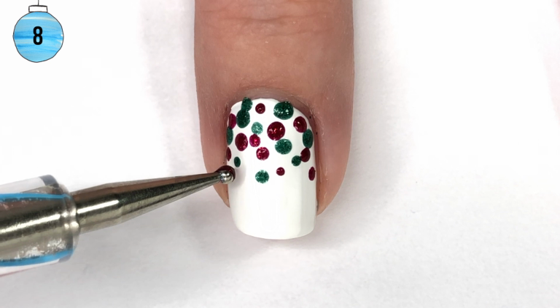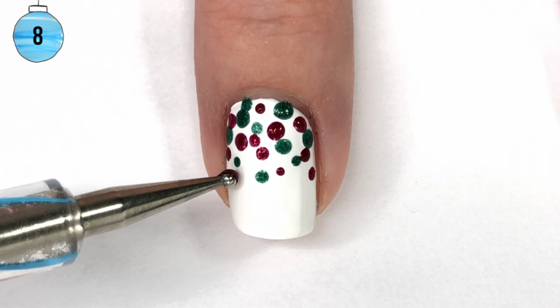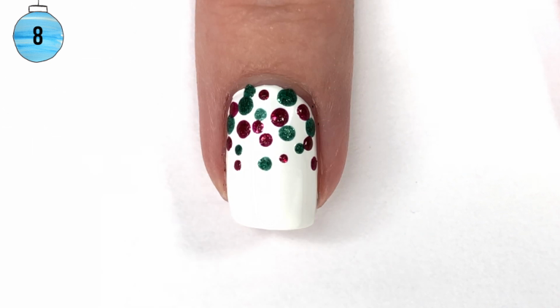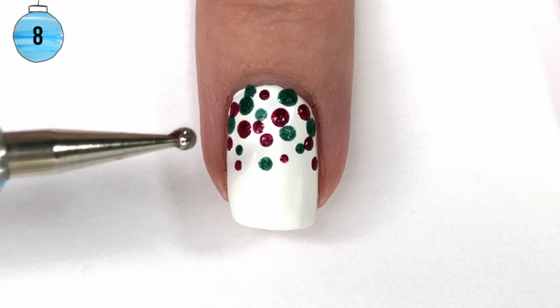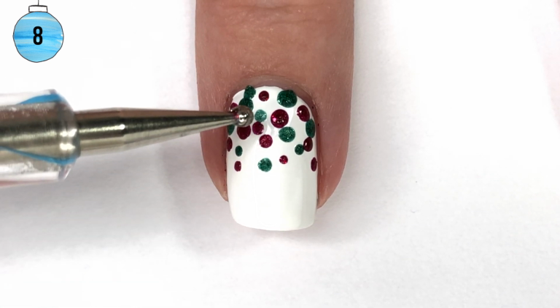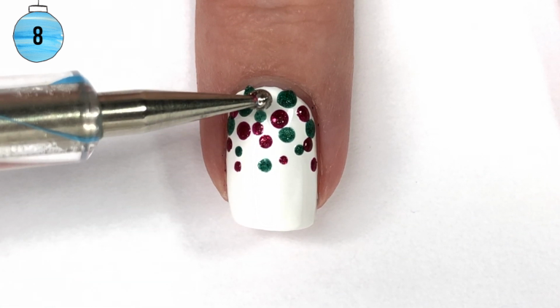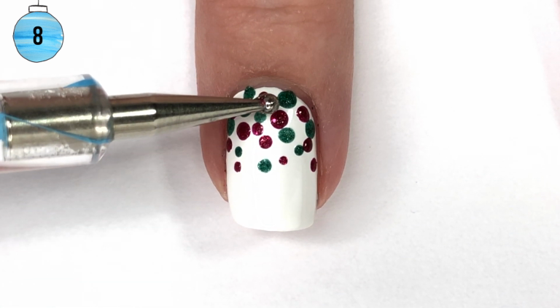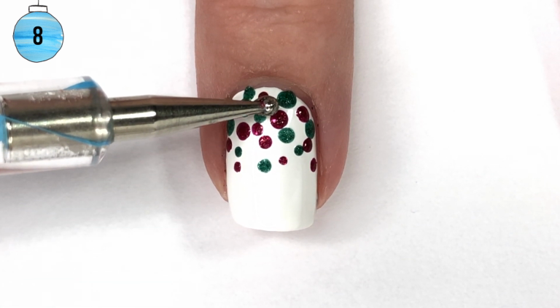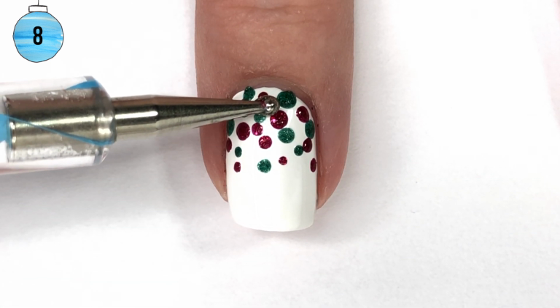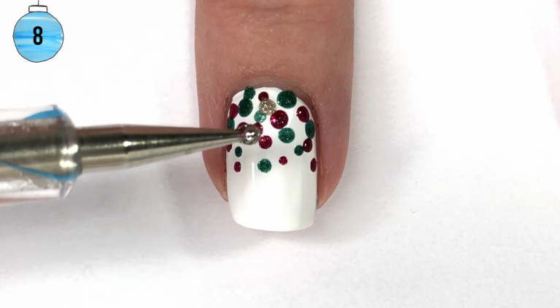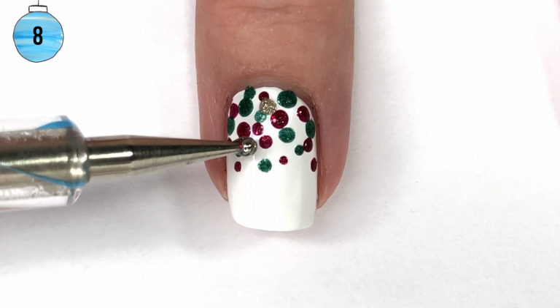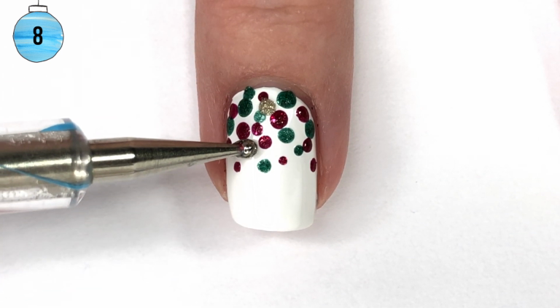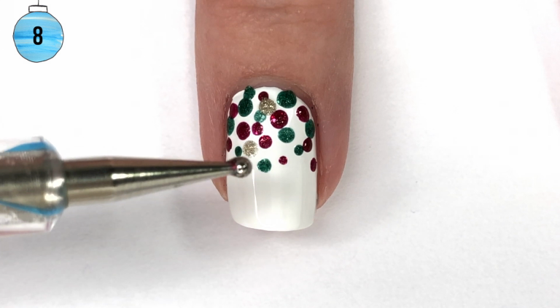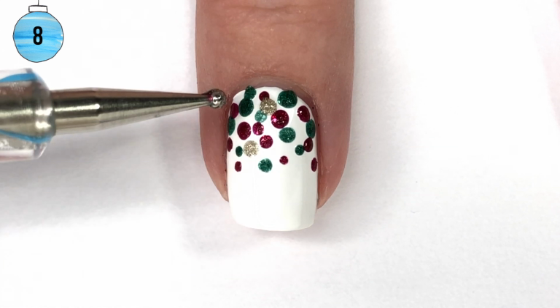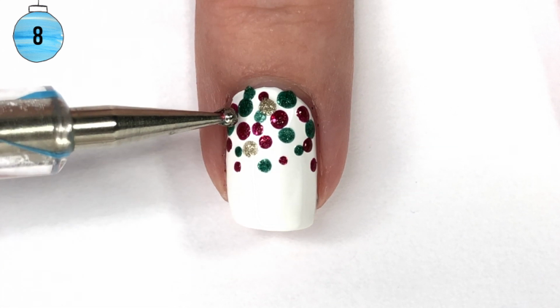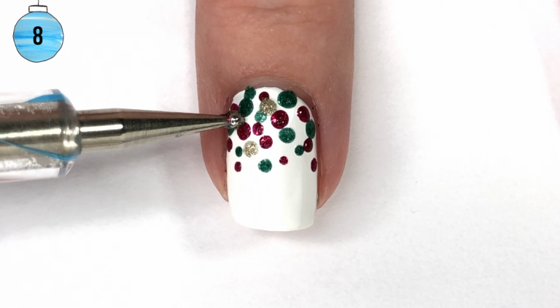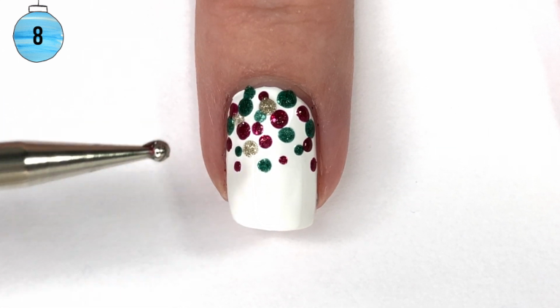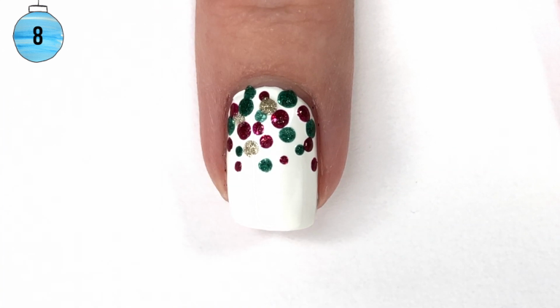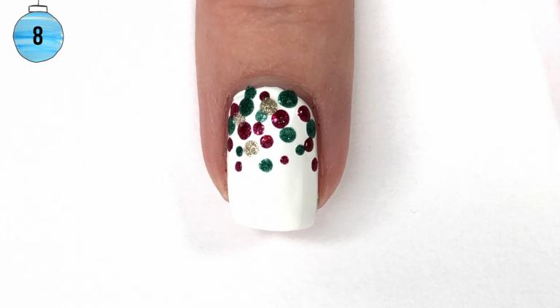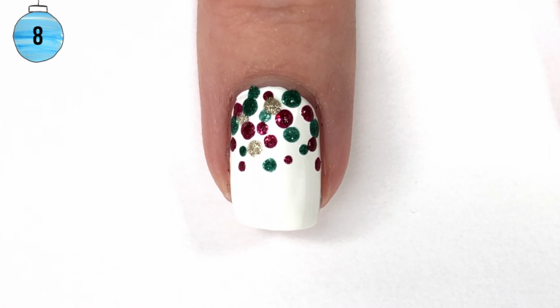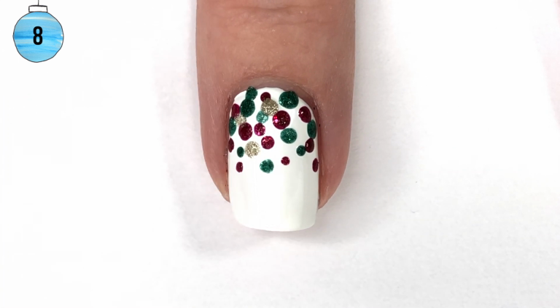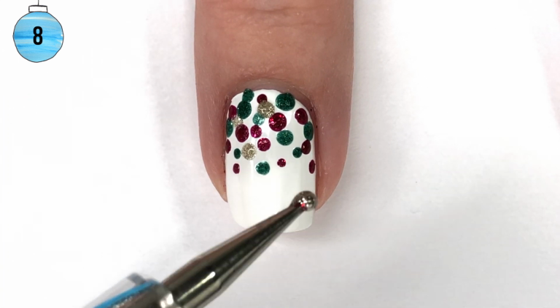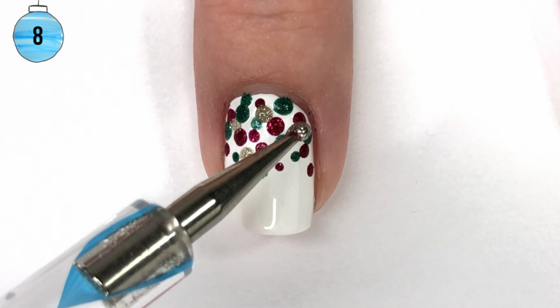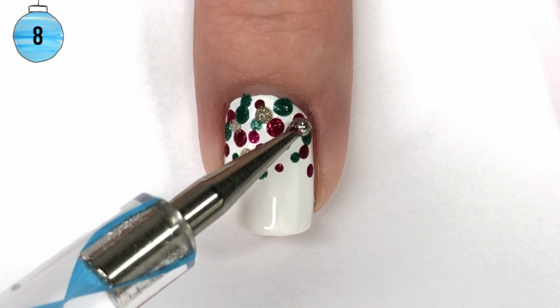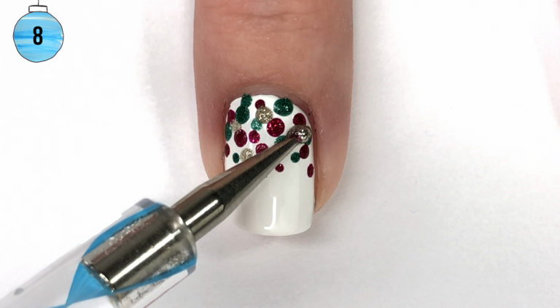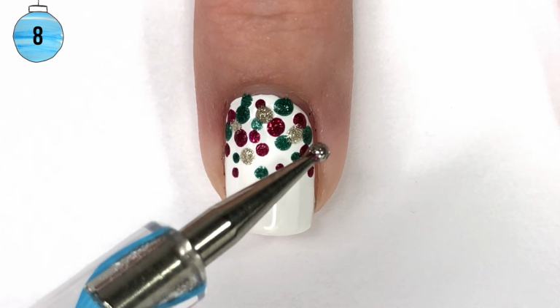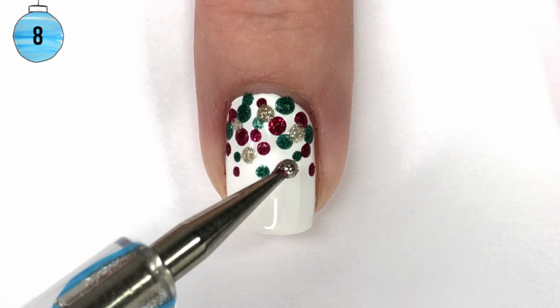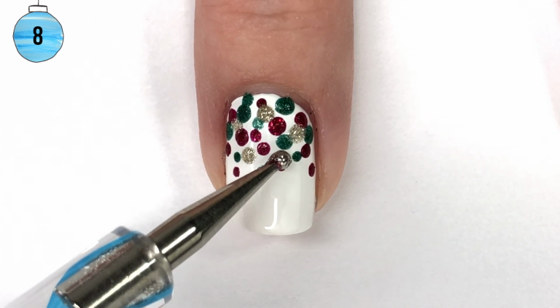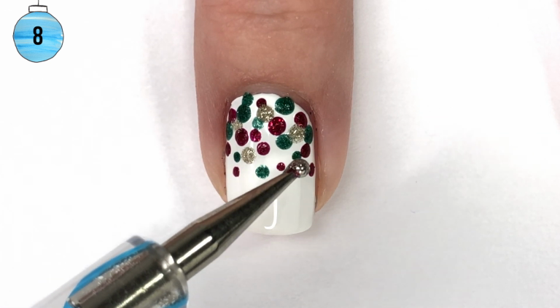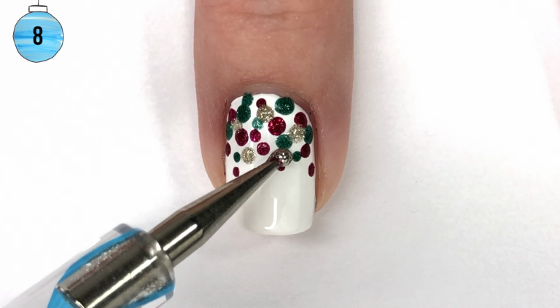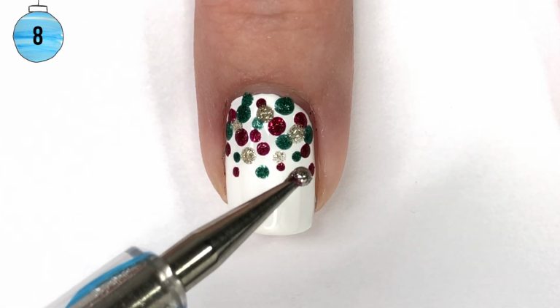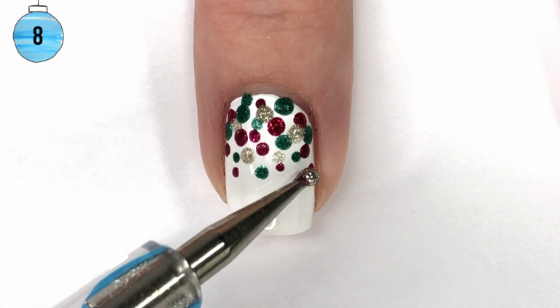After I have done my red and my green and I feel like I've got a good balance, it's time to go ahead and put in the gold dots. After that, I want to wait for all of my dots to dry and then I'm going to top it with a top coat of my choice.